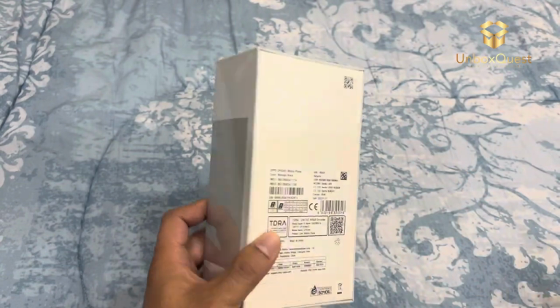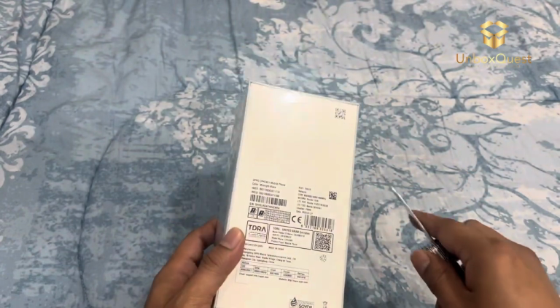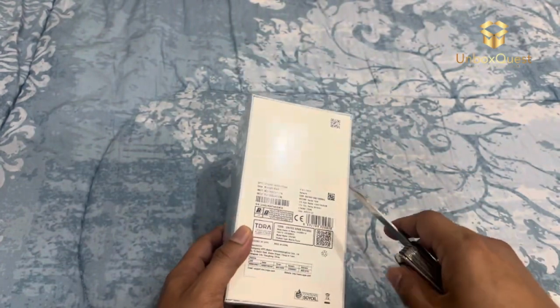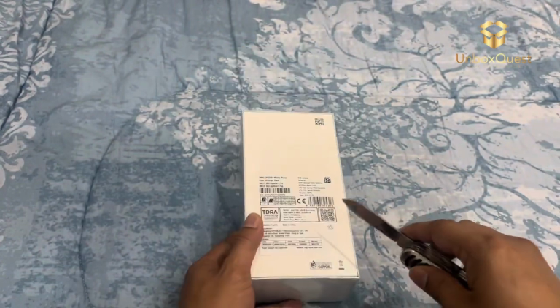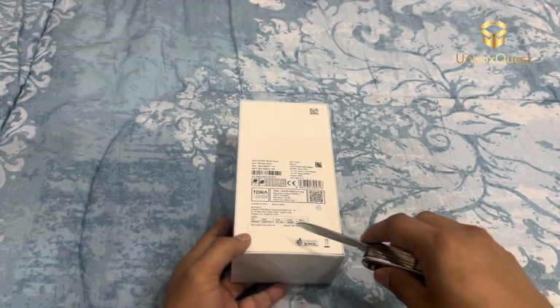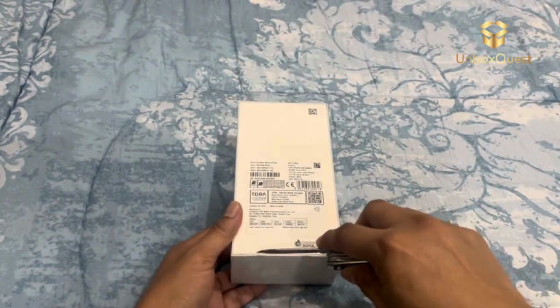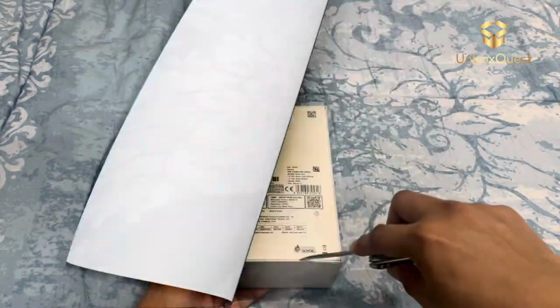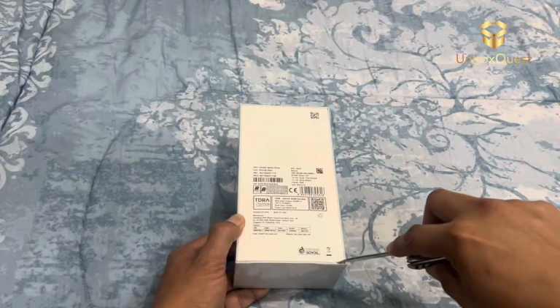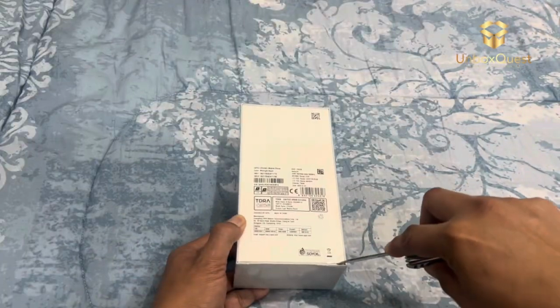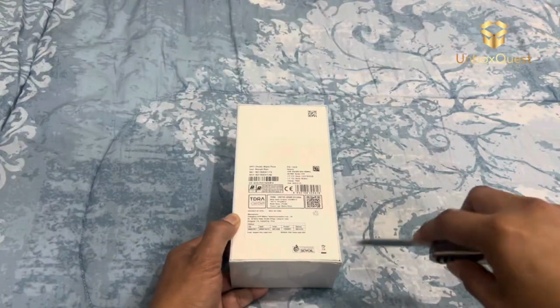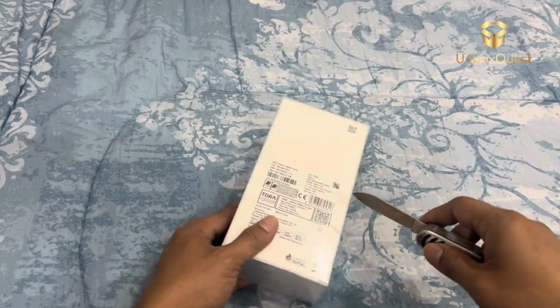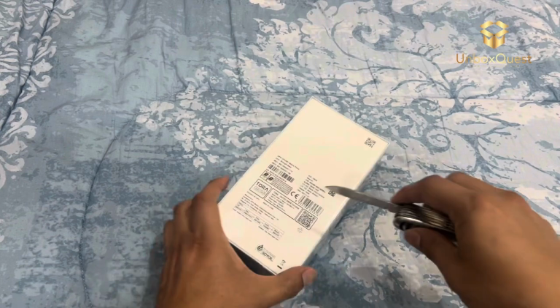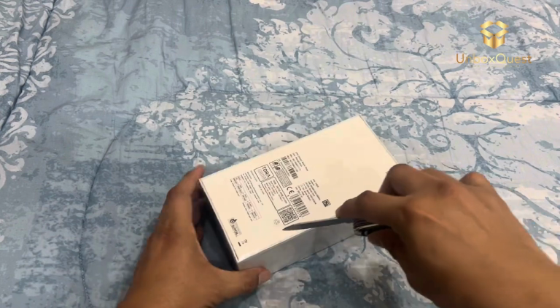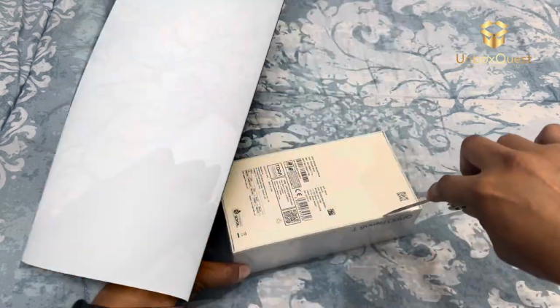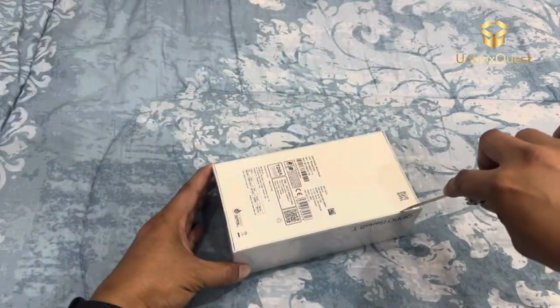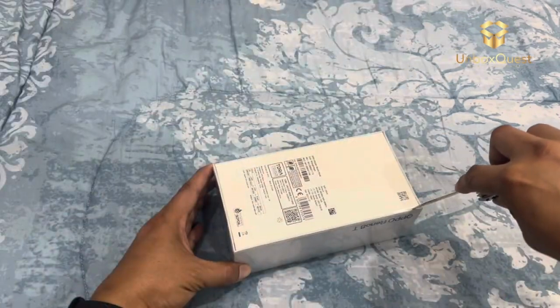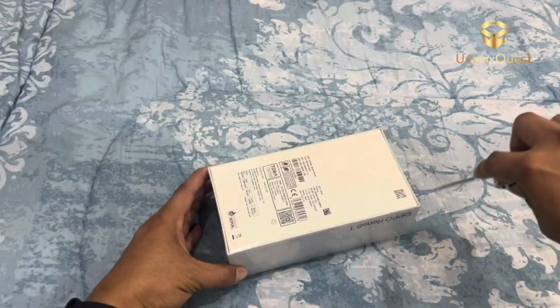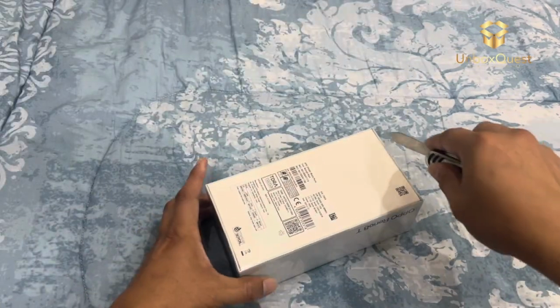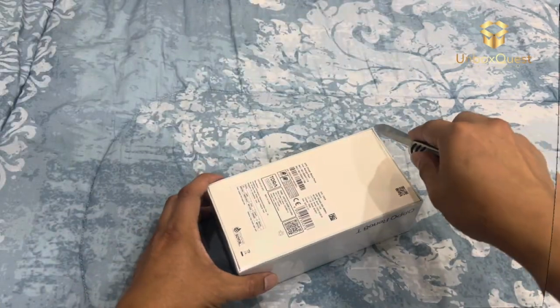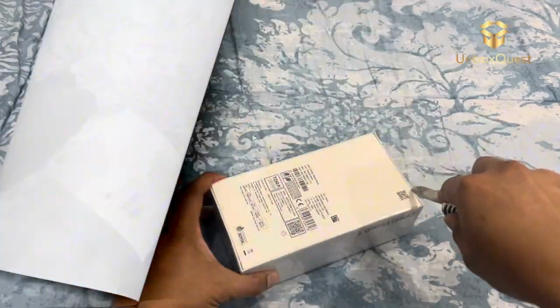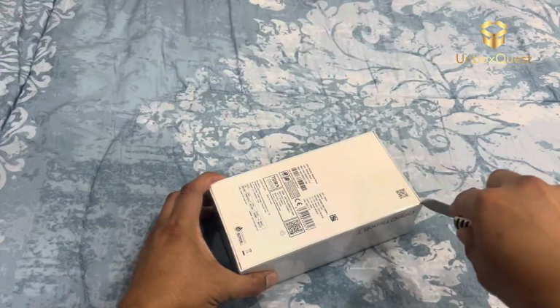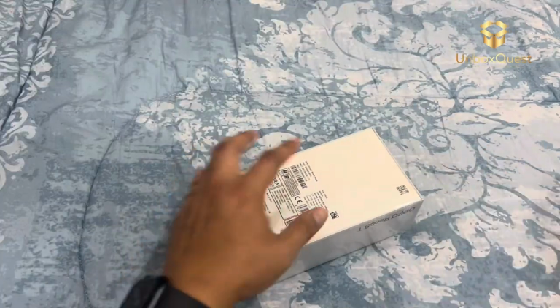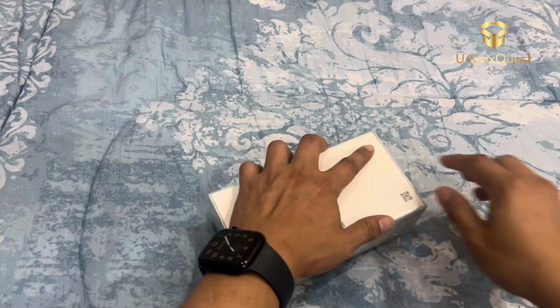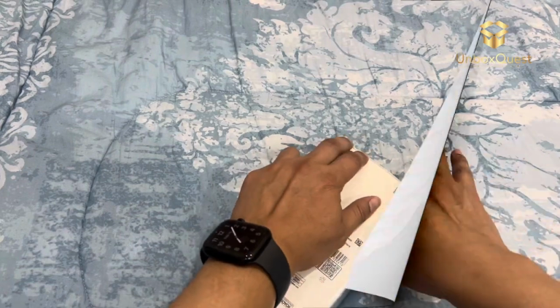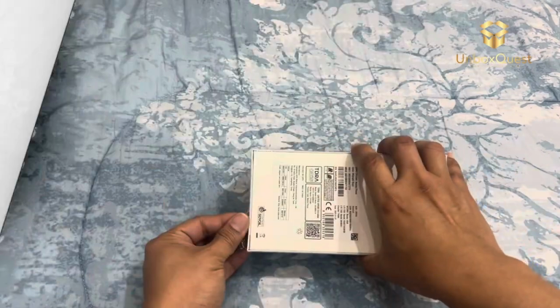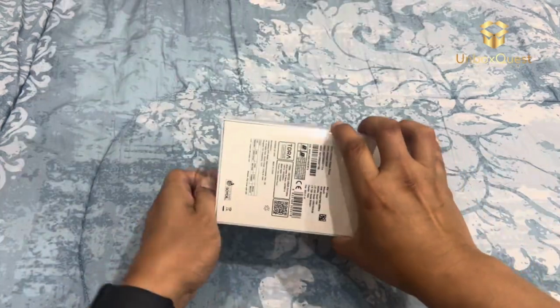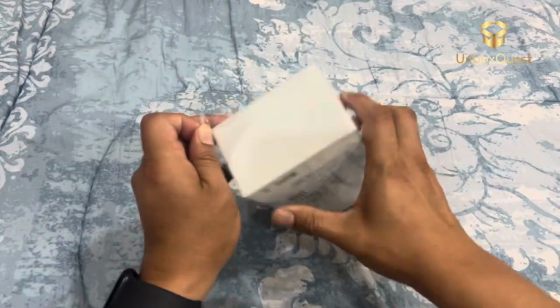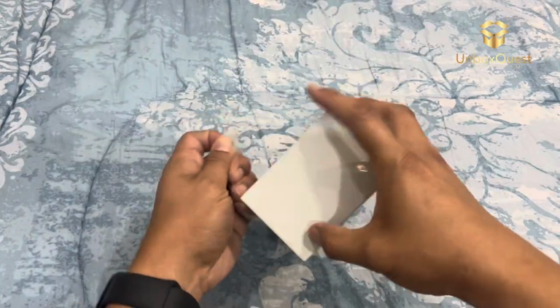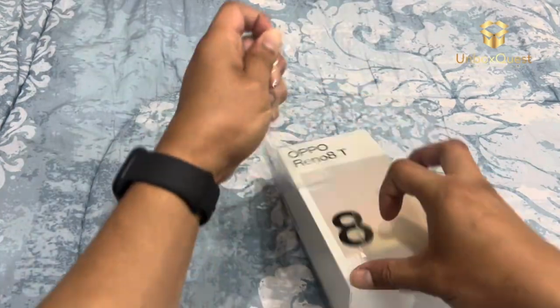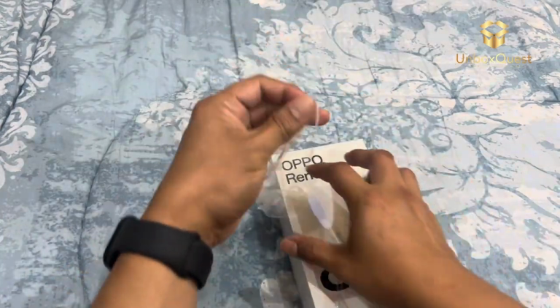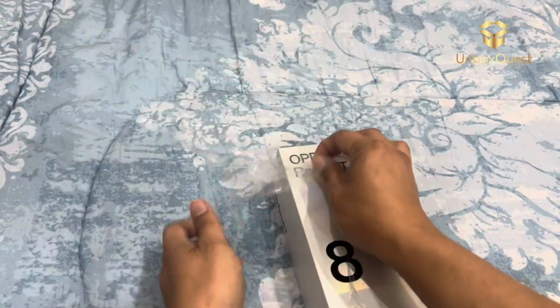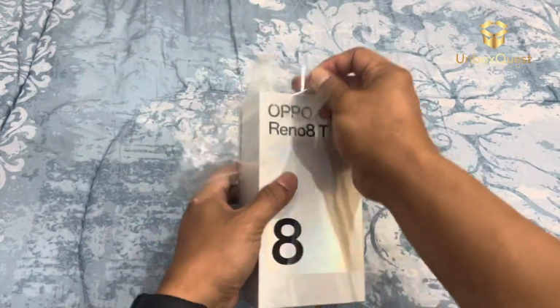Here's the box. It's sleek and compact, showcasing the Oppo branding and Reno8T model. The design is stunning. We've got this beautiful color finish. I chose the midnight black variant, but there are other cool colors available.